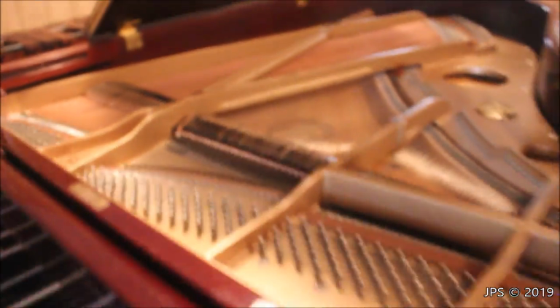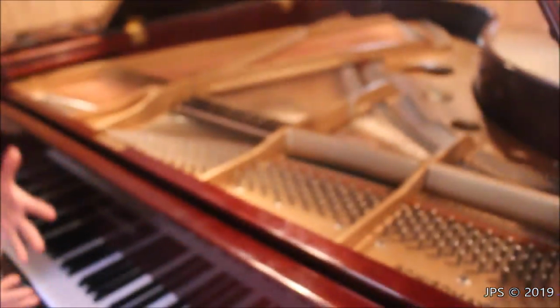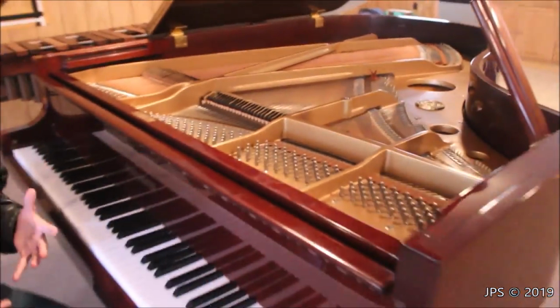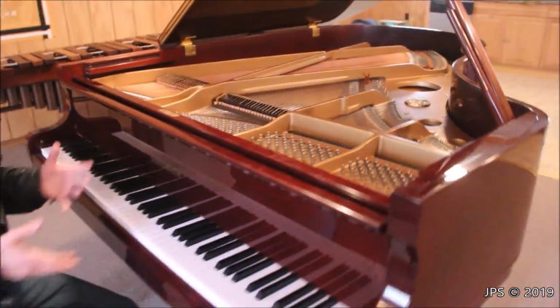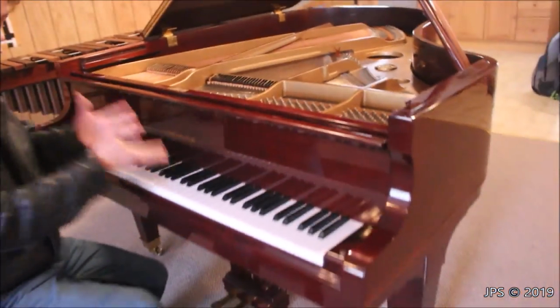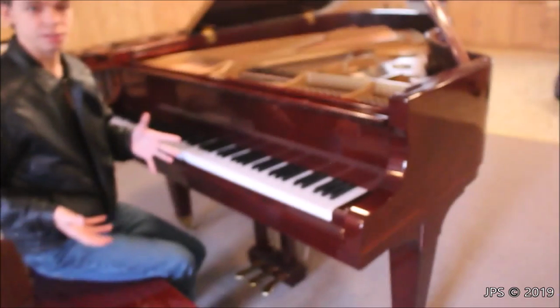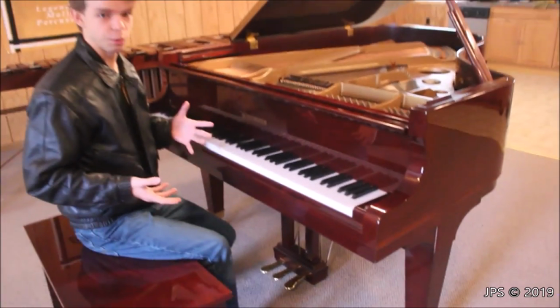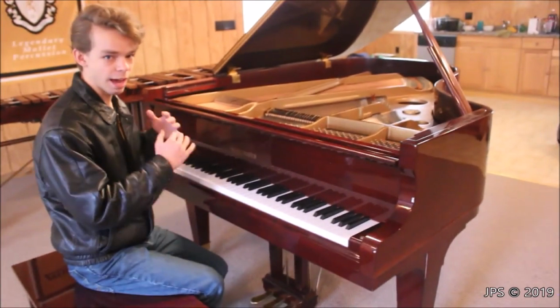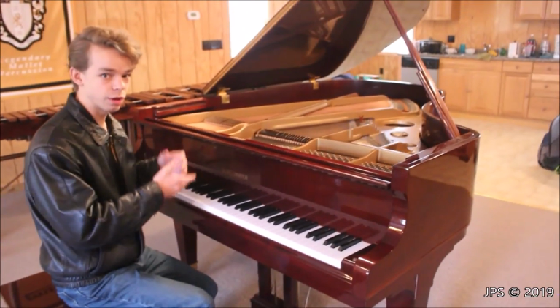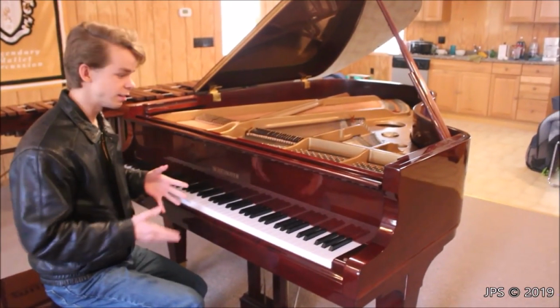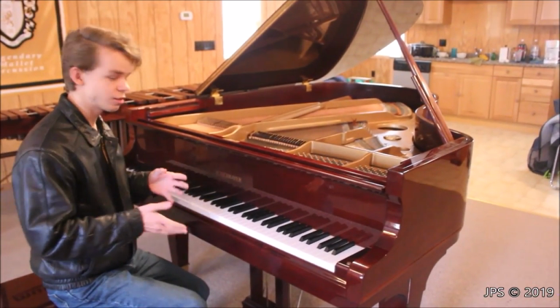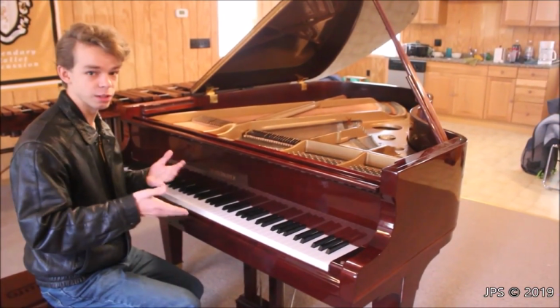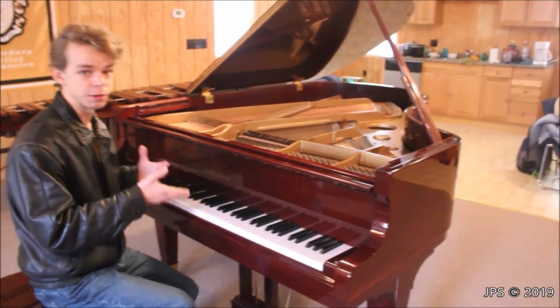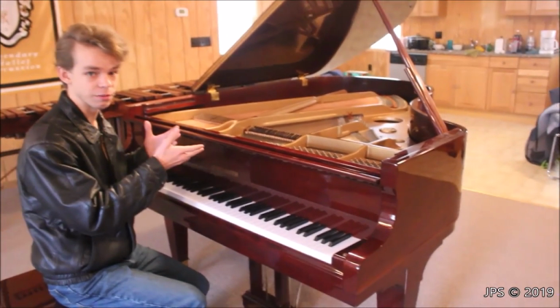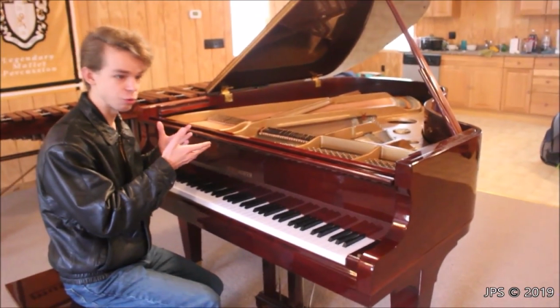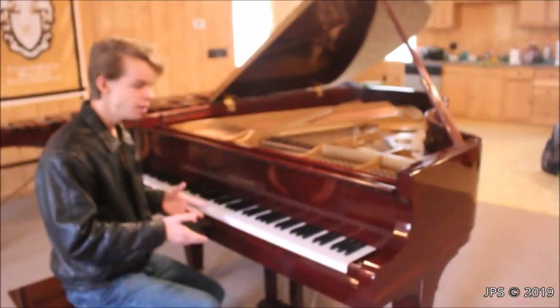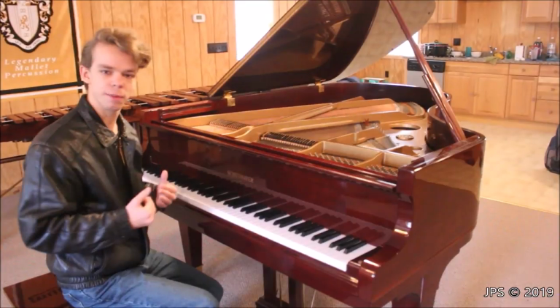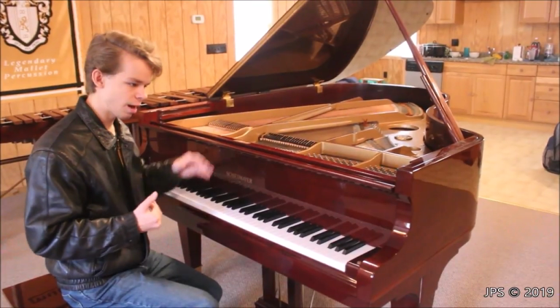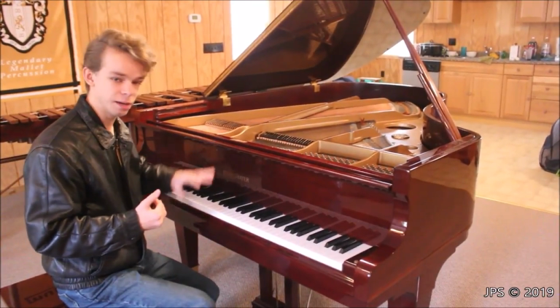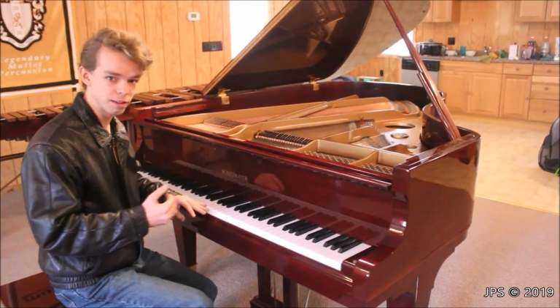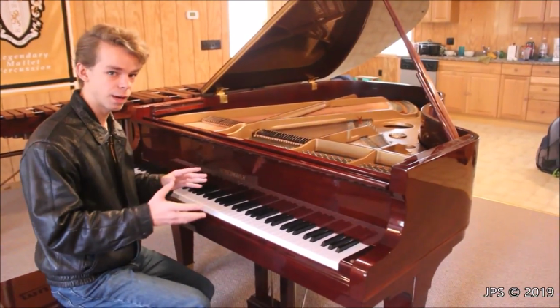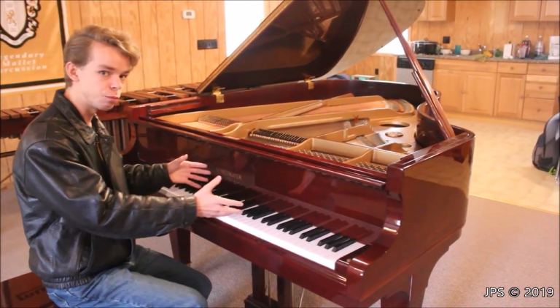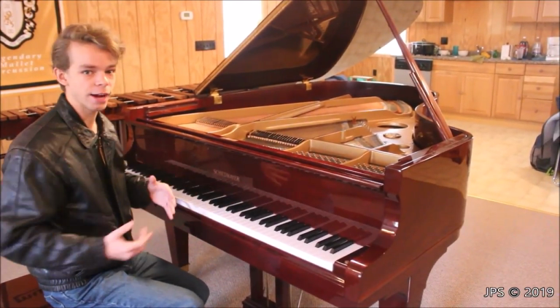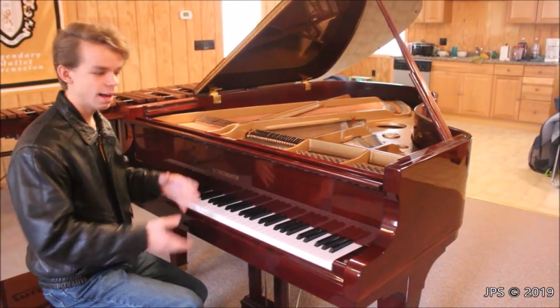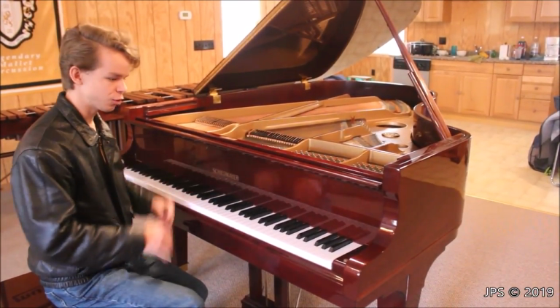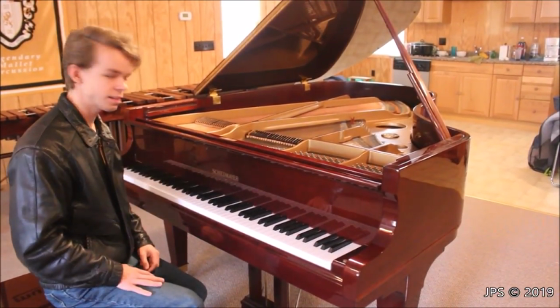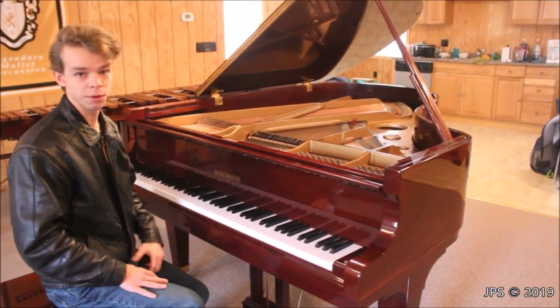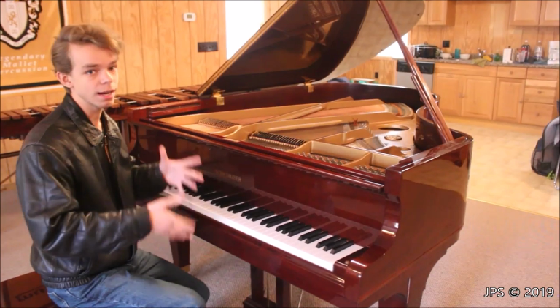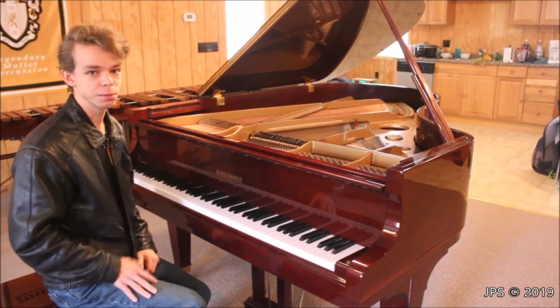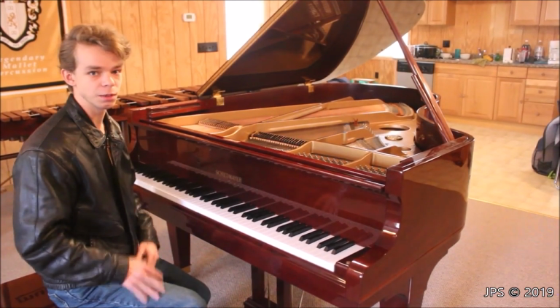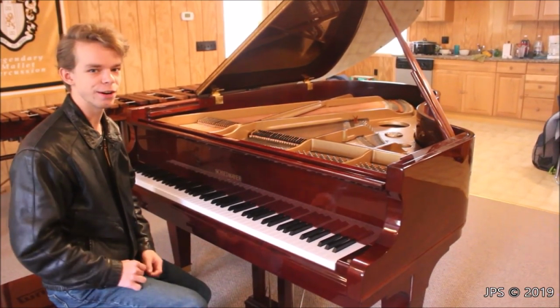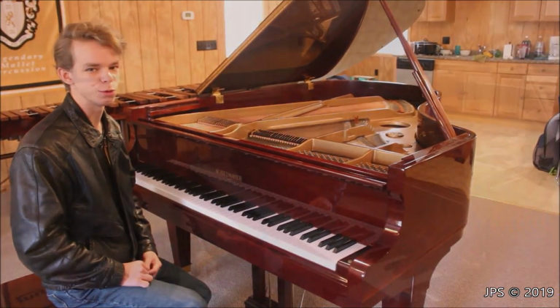Now I said I would also show you some of the internal workings of the piano. I'll show you the action, show you how clean it is, and show you a little bit of how some of the stuff inside works. So now I'm going to show you how to take apart the piano to remove the action, and then I'll show you the inside of the piano. After that, I'll play some music on it, so stick around.